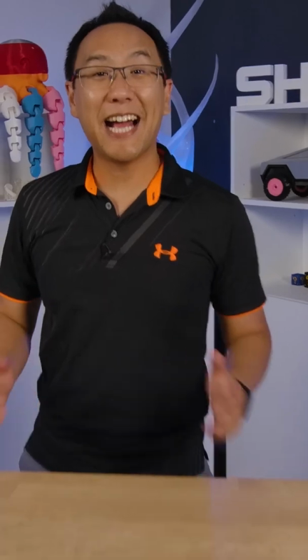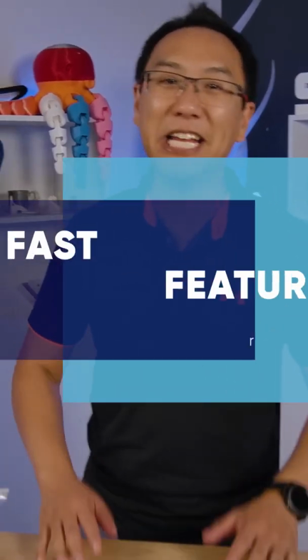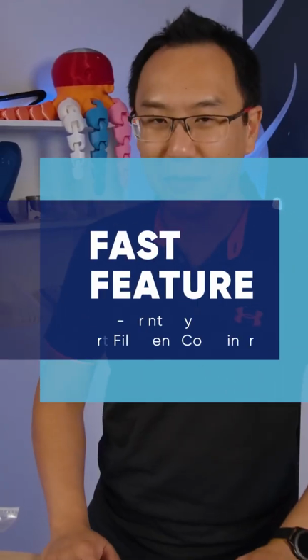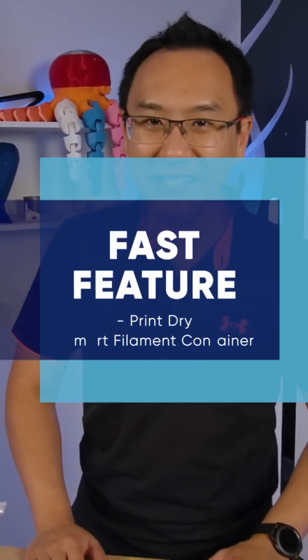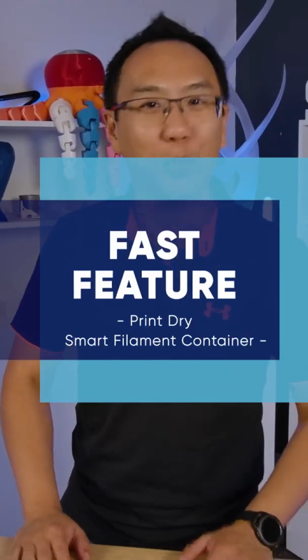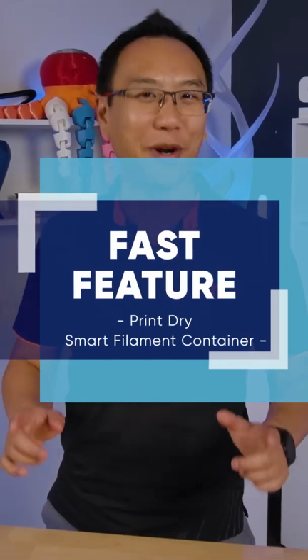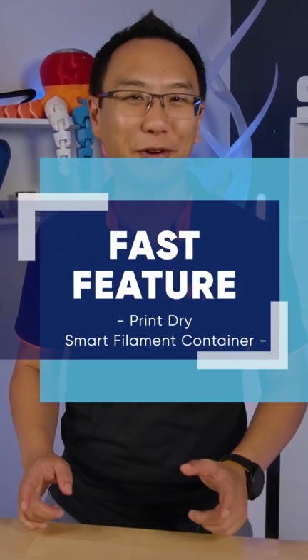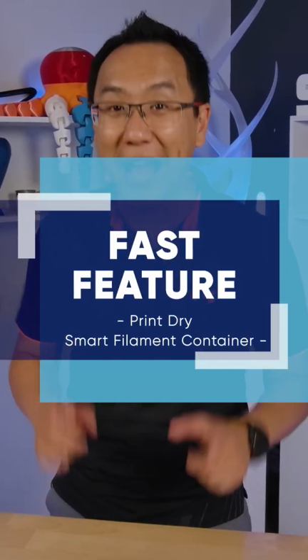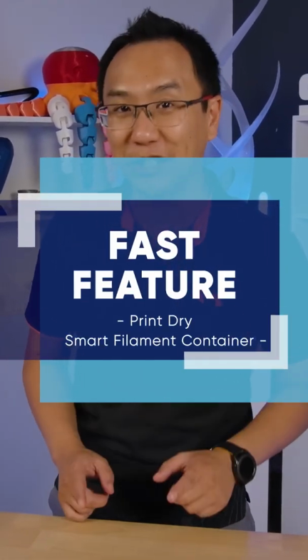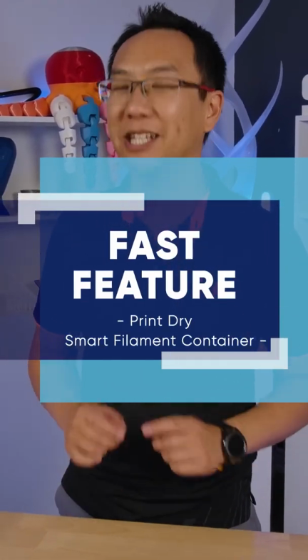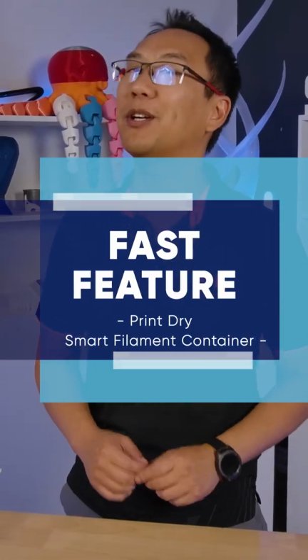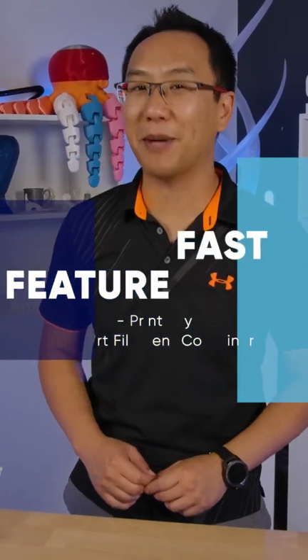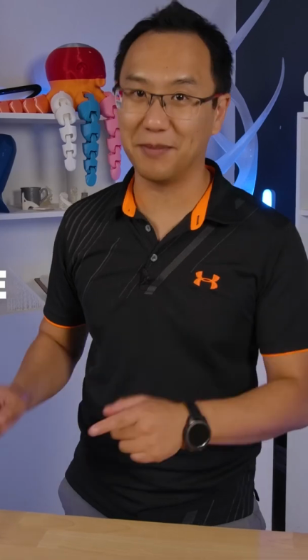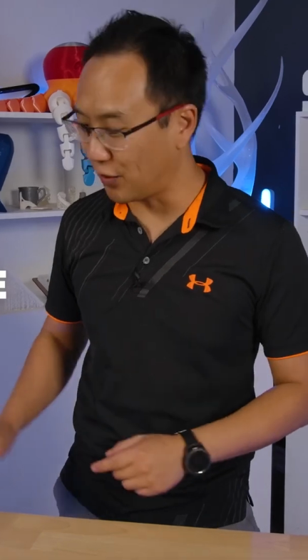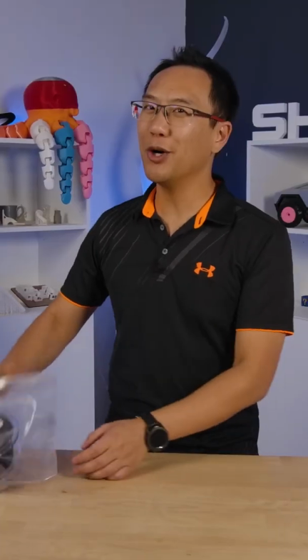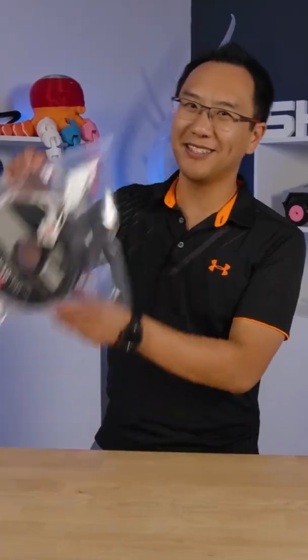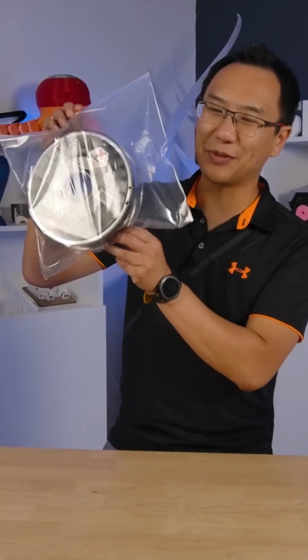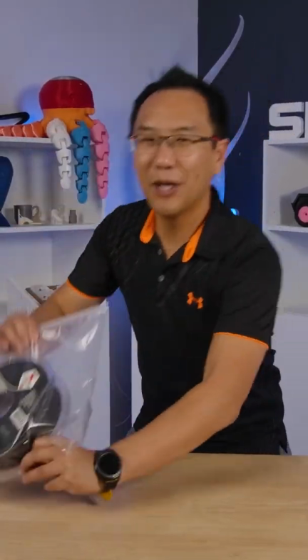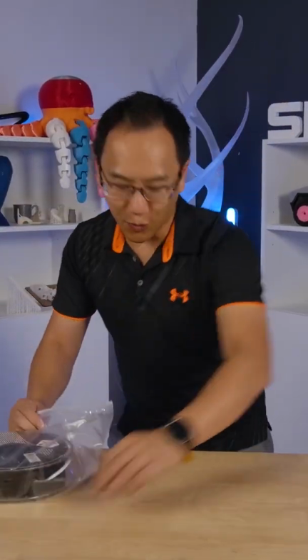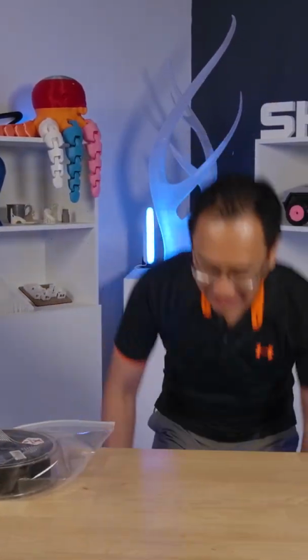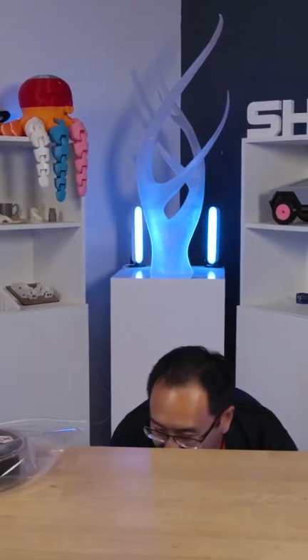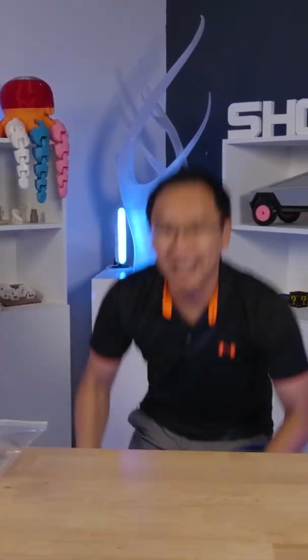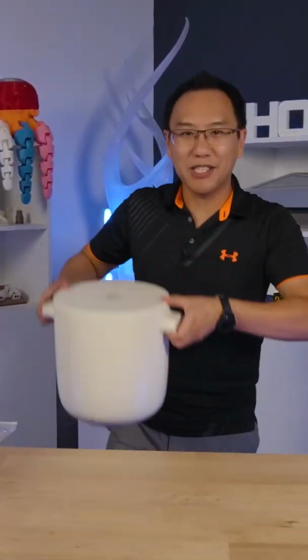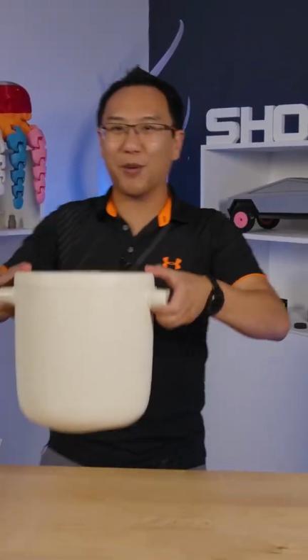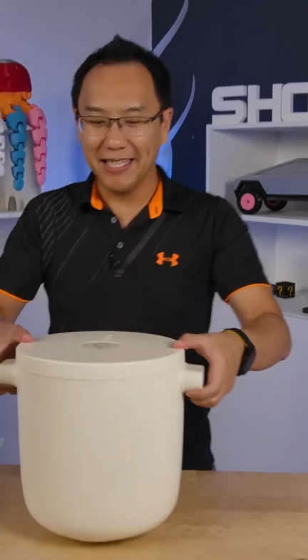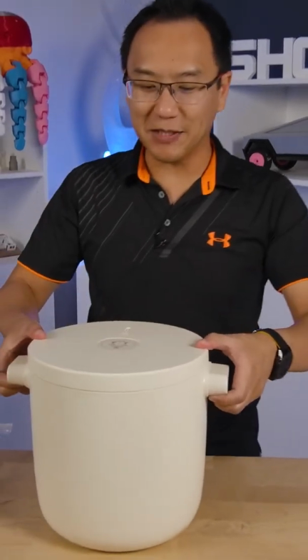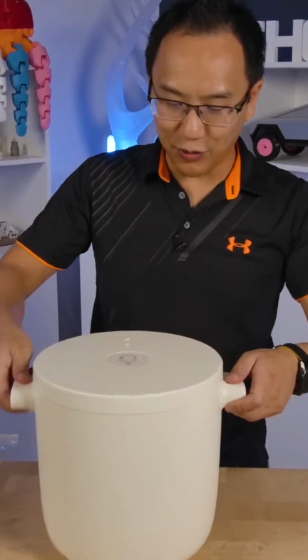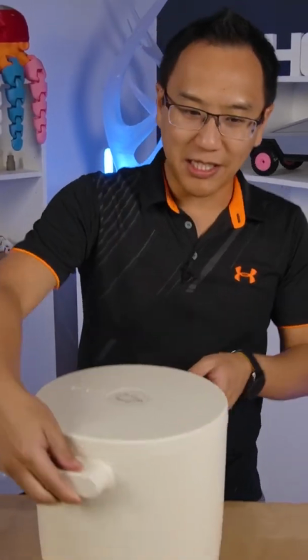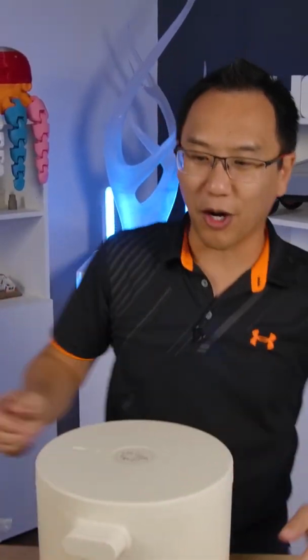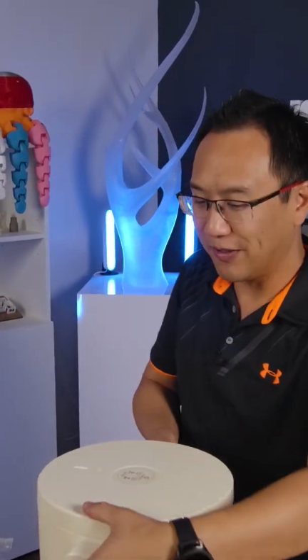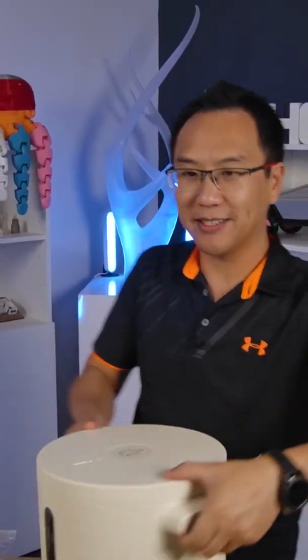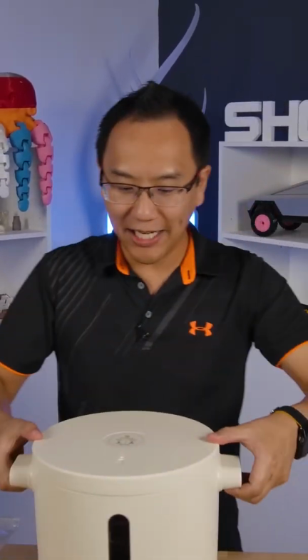Hey guys, it's Ken here from shop3d.ca. Welcome to our very first Fast Feature and today we are talking about filament storage. No, not this way. We're actually going to be doing it the smarter way. This is PrintRise Smart Filament Container.